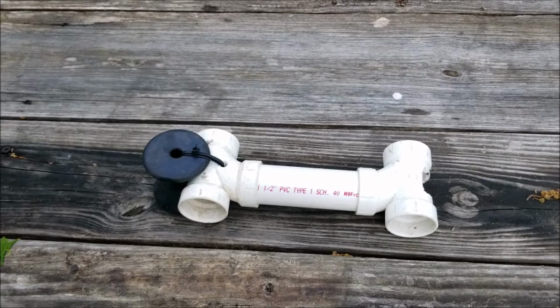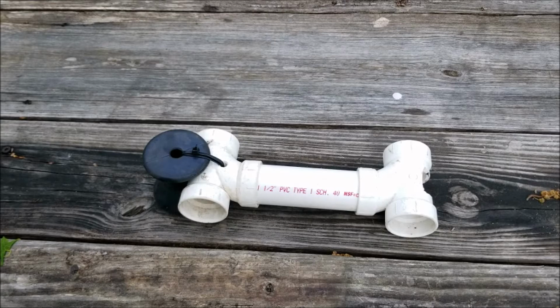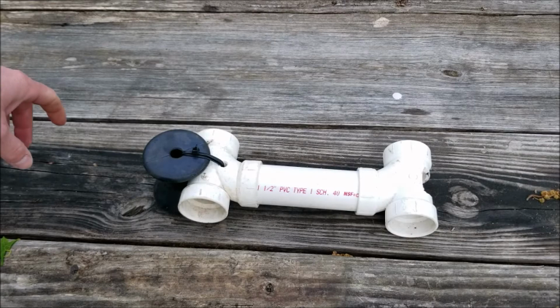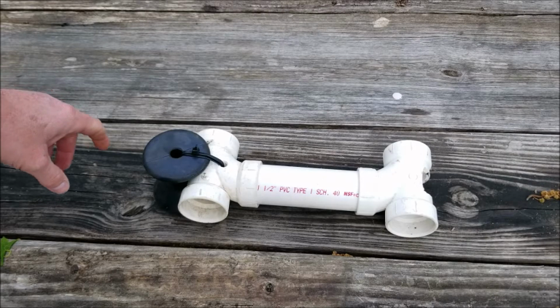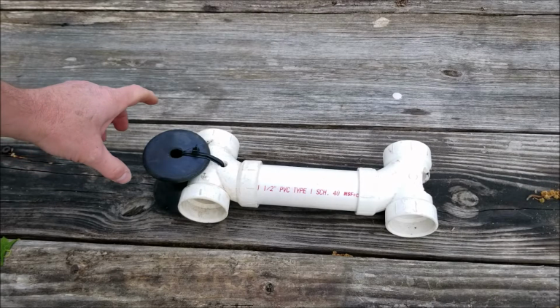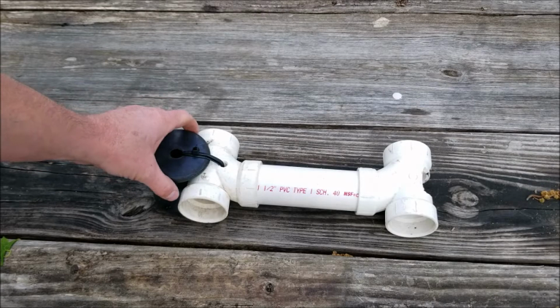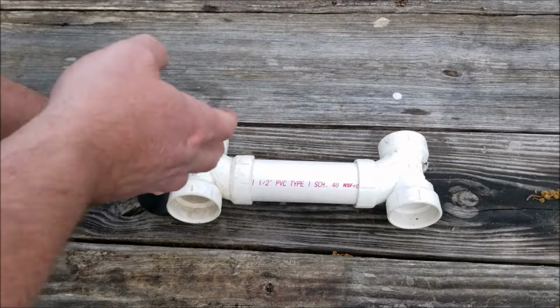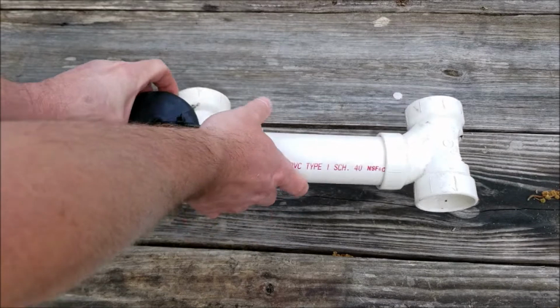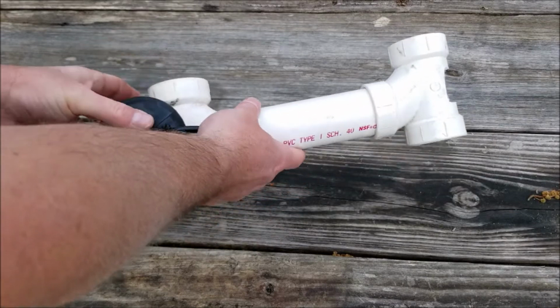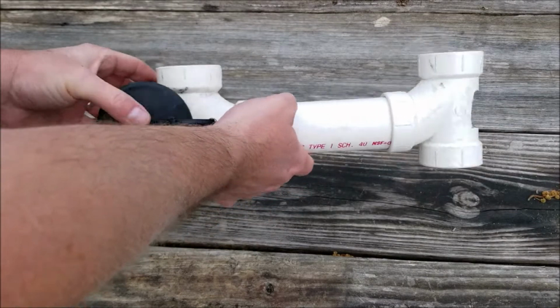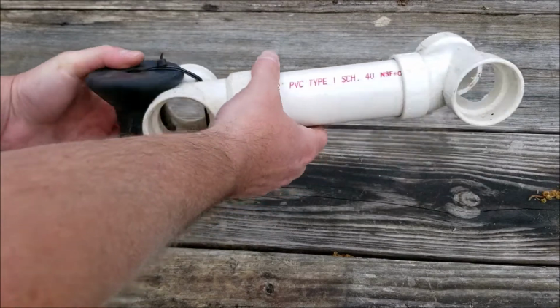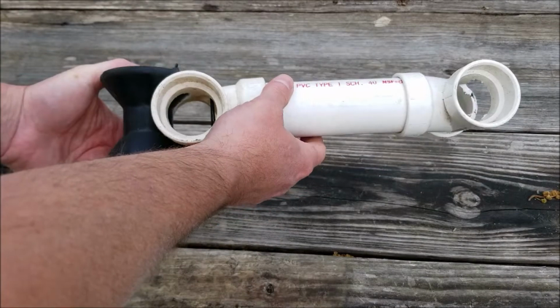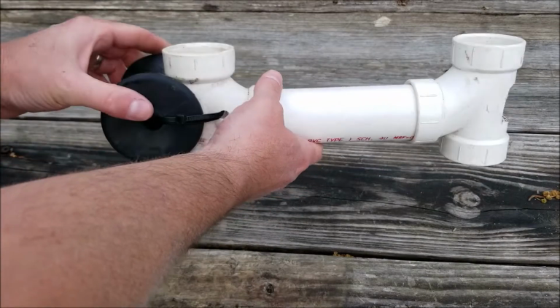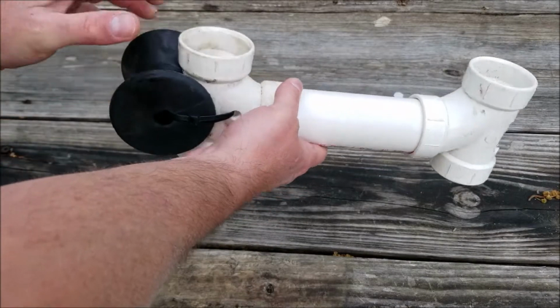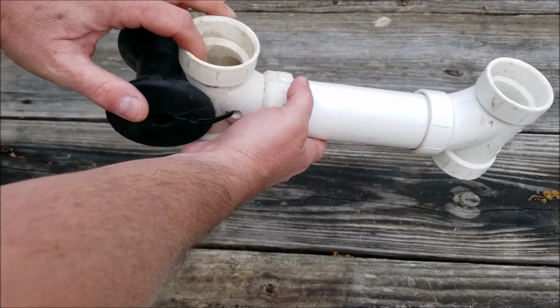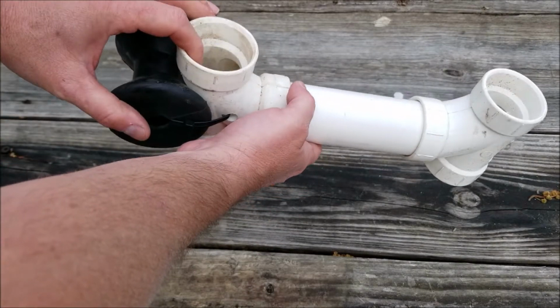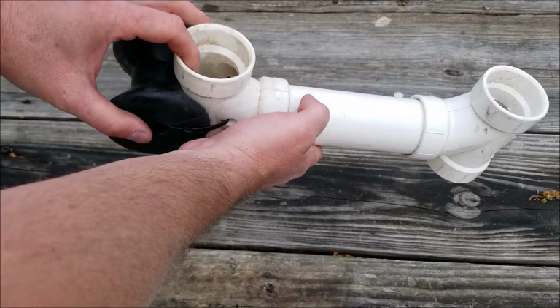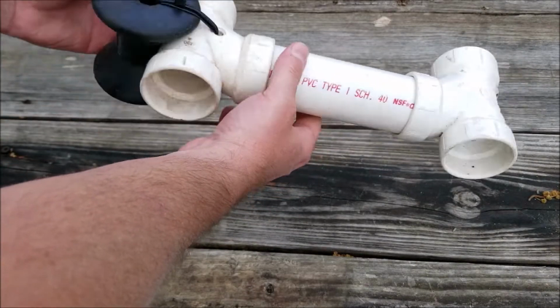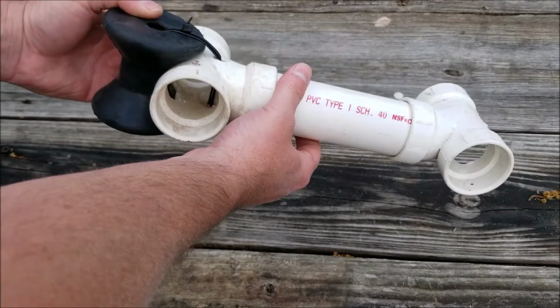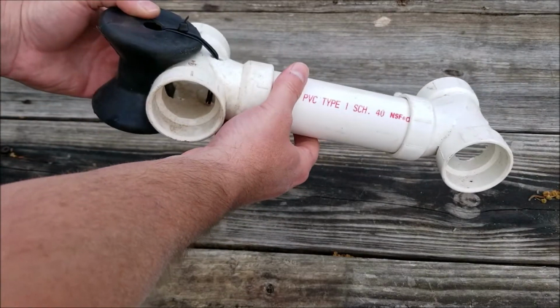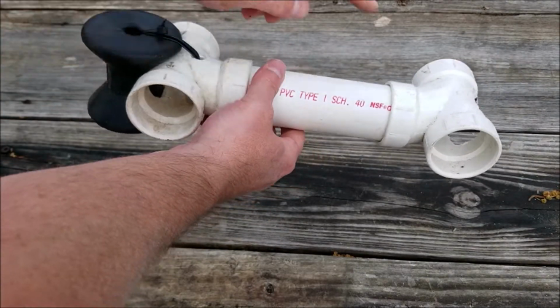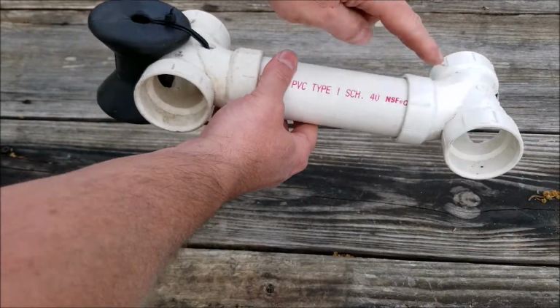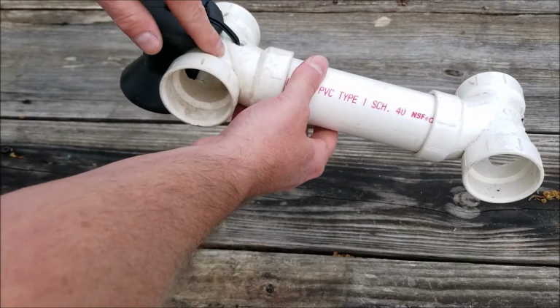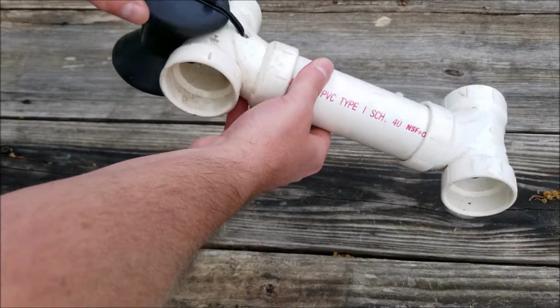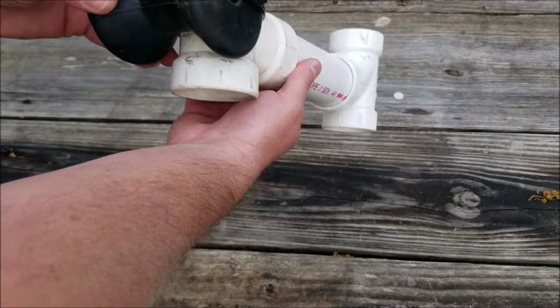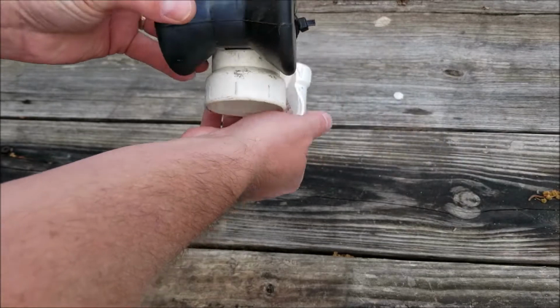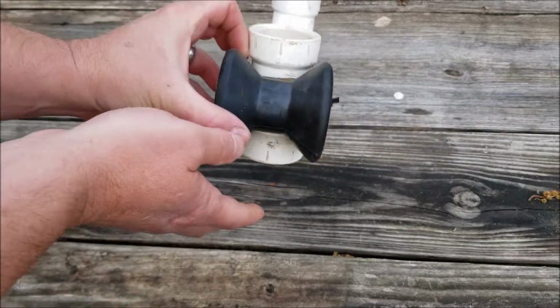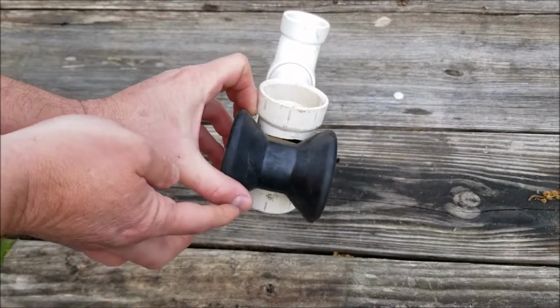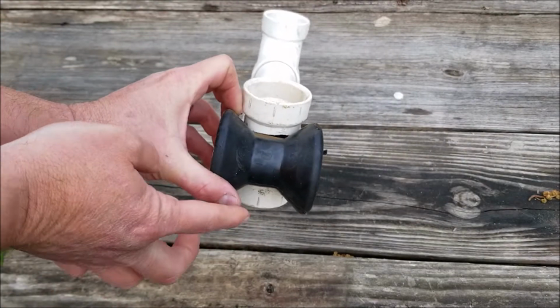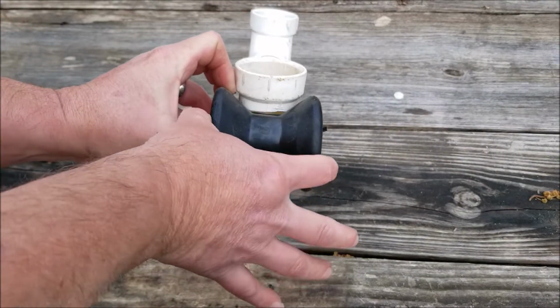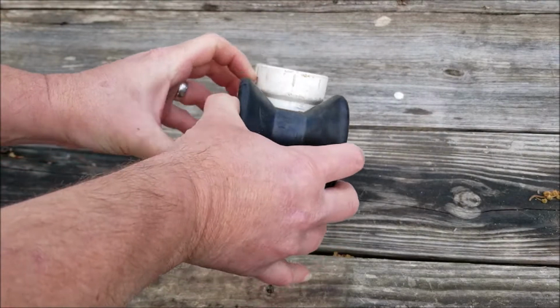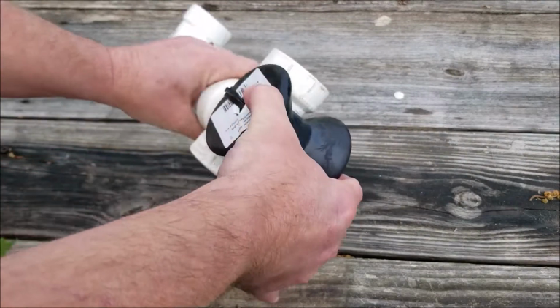Welcome to JRM Sweeps. This is my transom saber here that I made out of some one and a half inch PVC pipe, two tees, and a small little roller here.